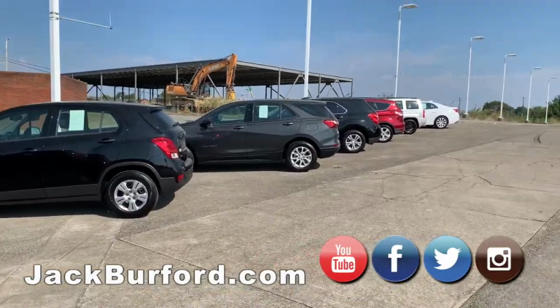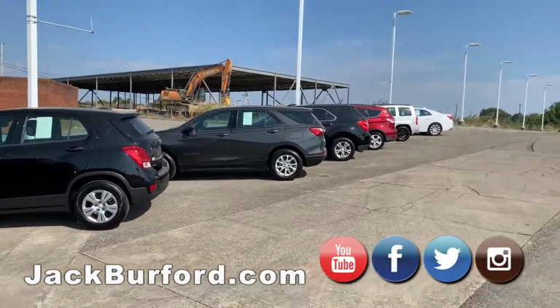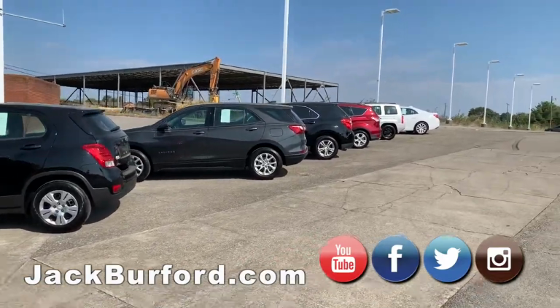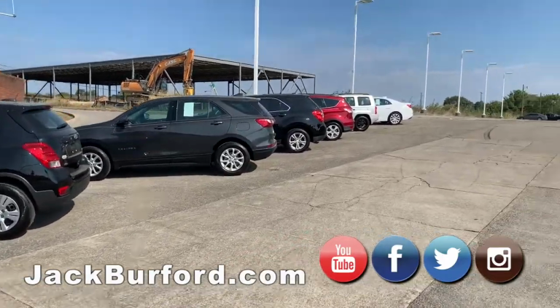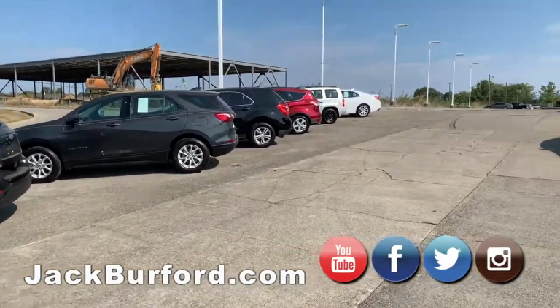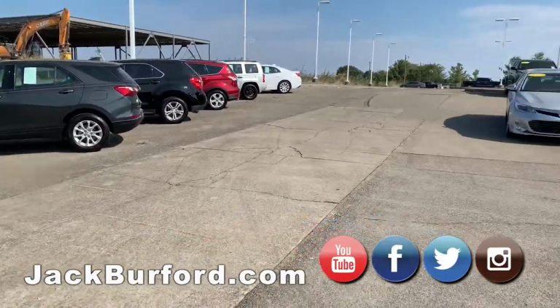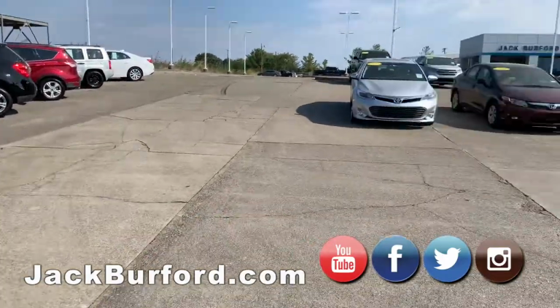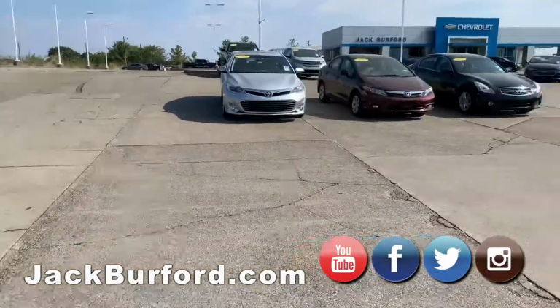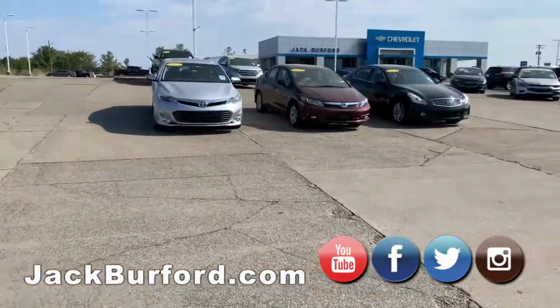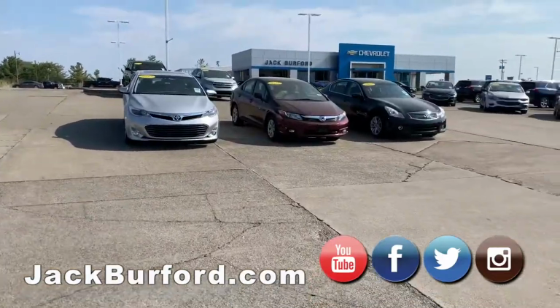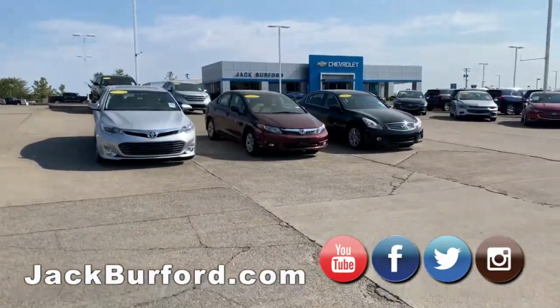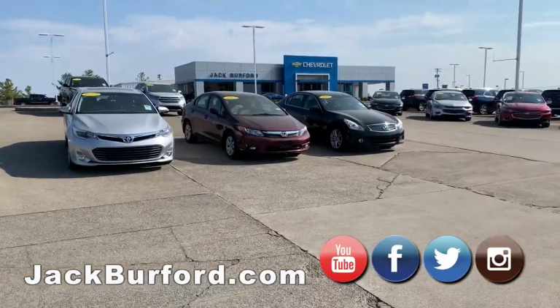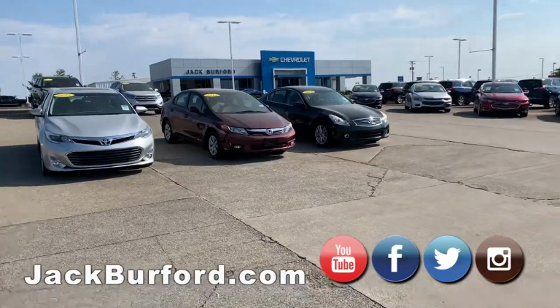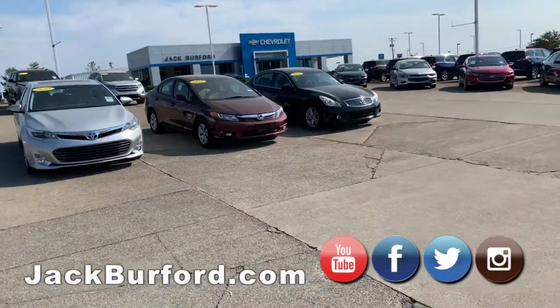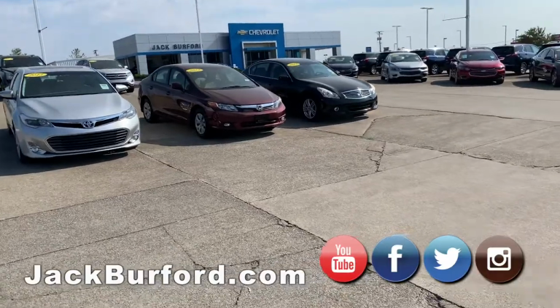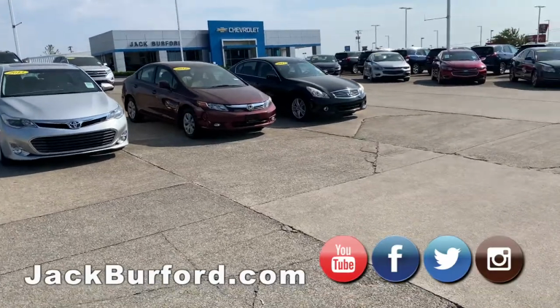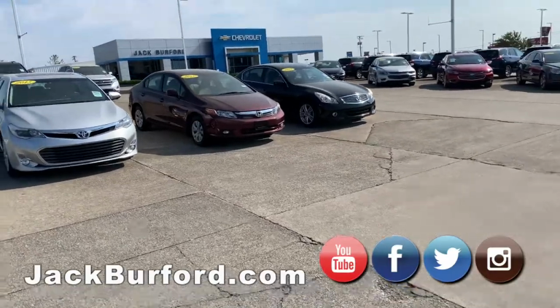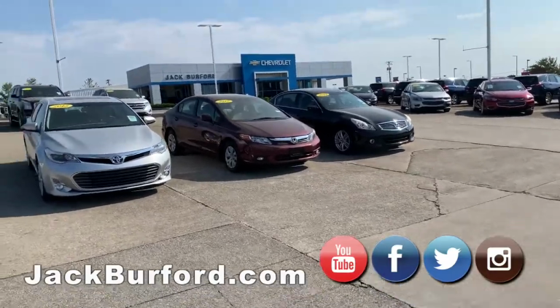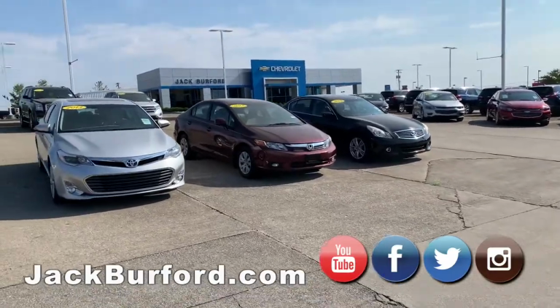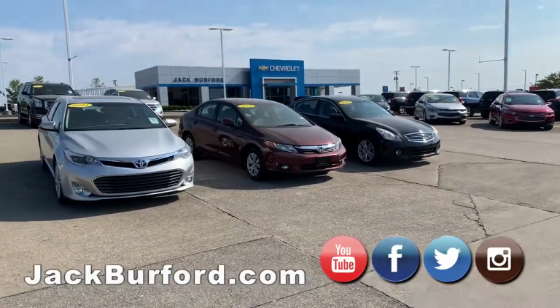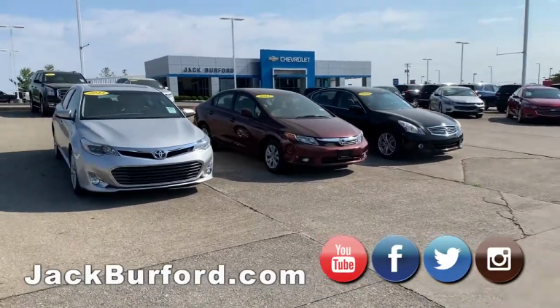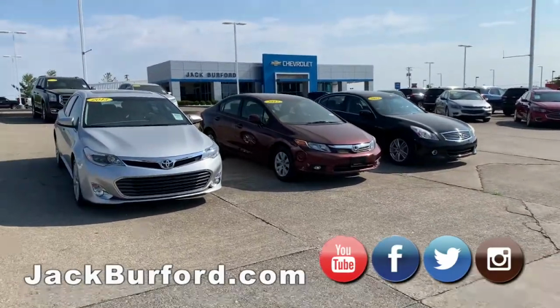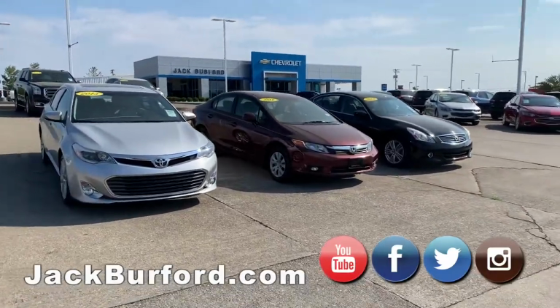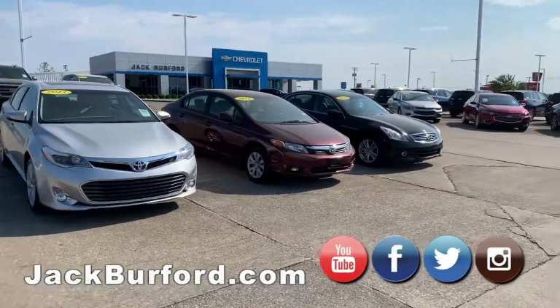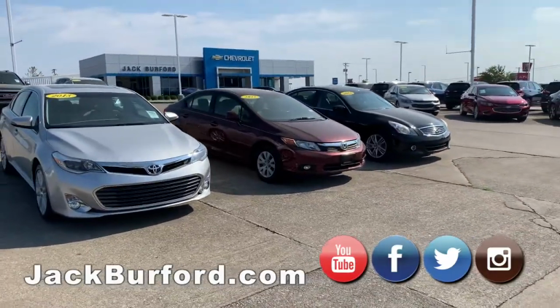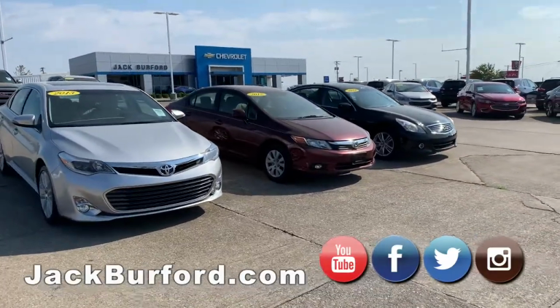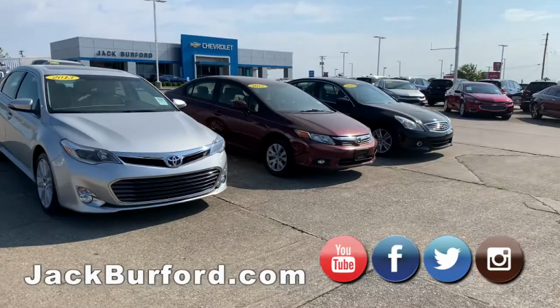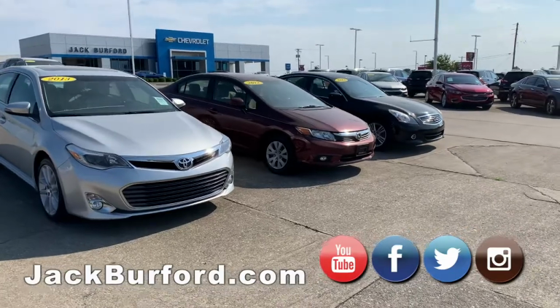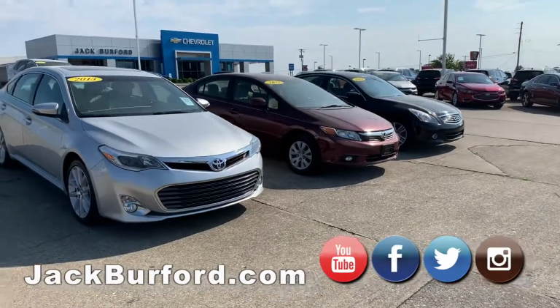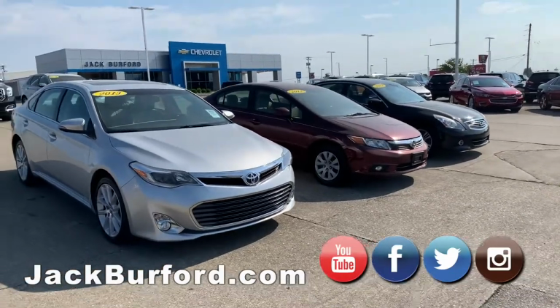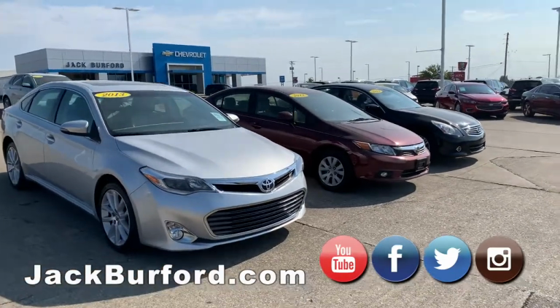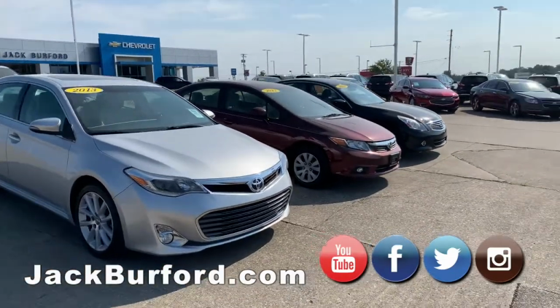We have some higher-end cars. We got the Toyota Avalon, Infiniti G37. They are beautiful. That Infiniti, it's like riding in a lap of luxury, and that's no joke, folks.